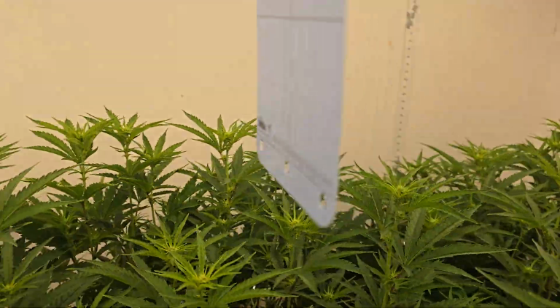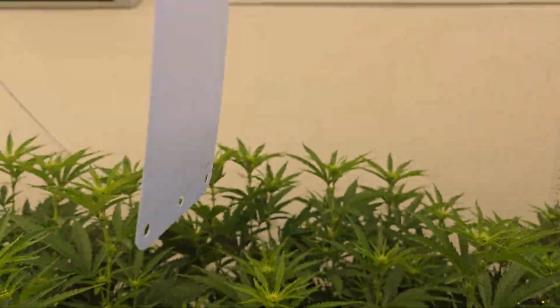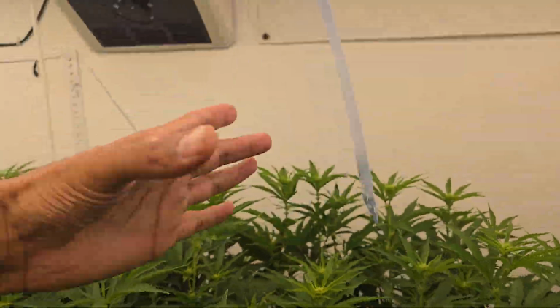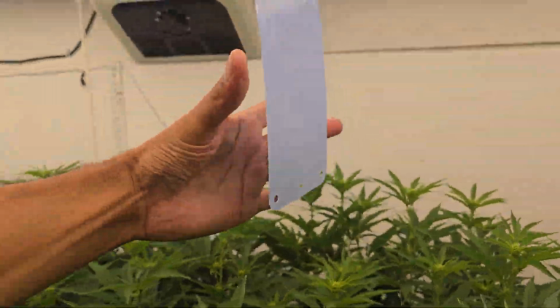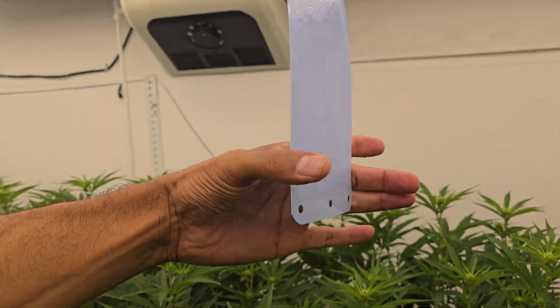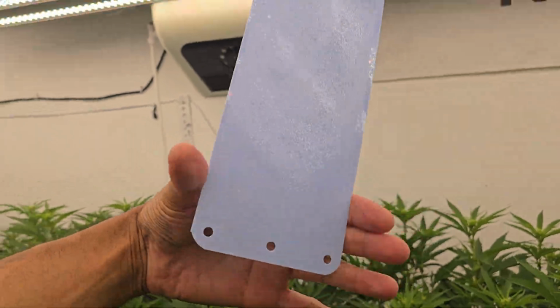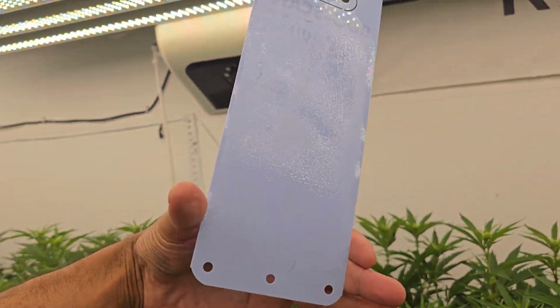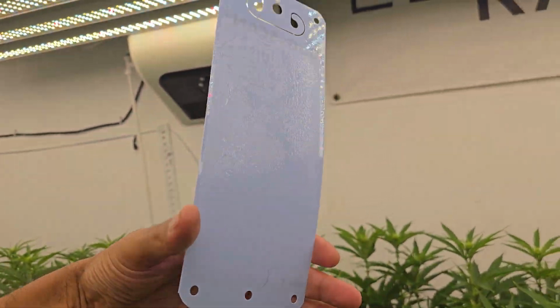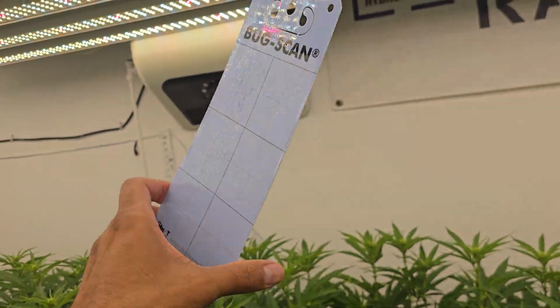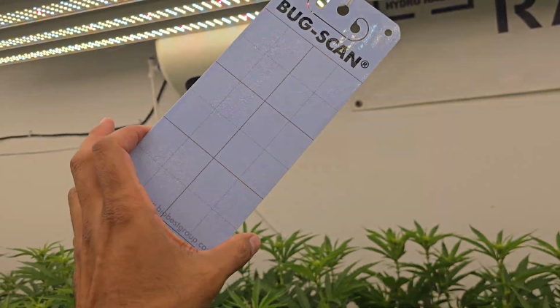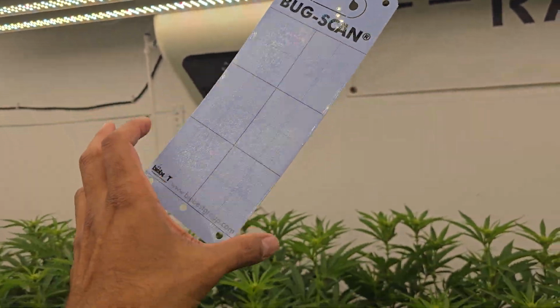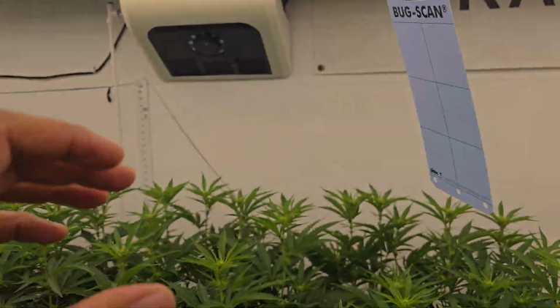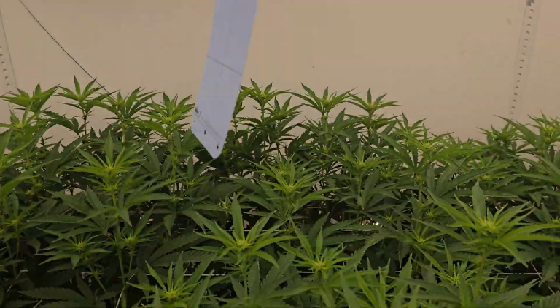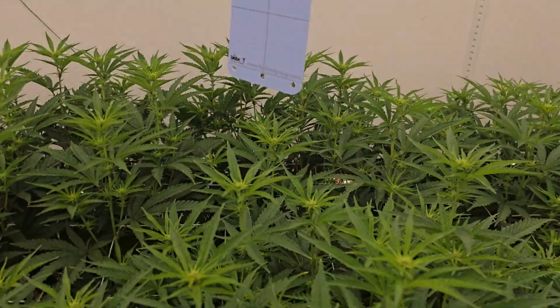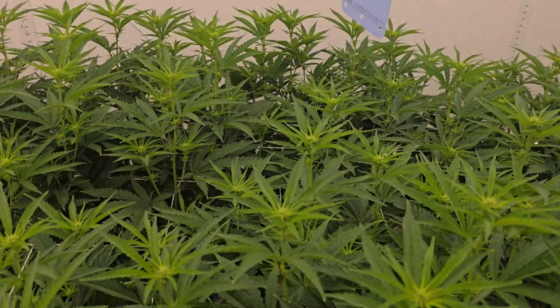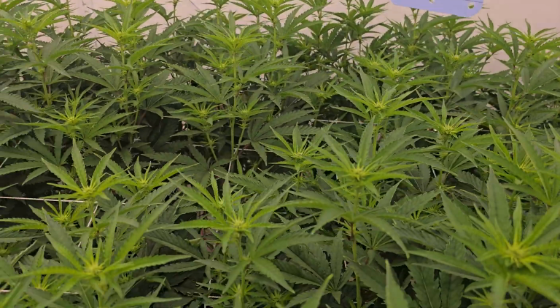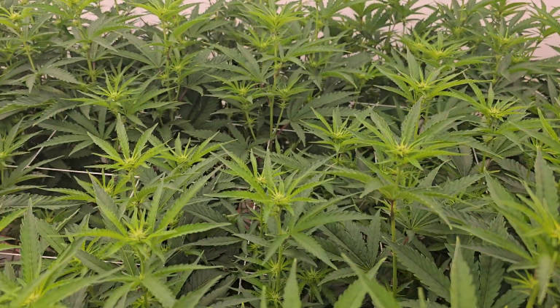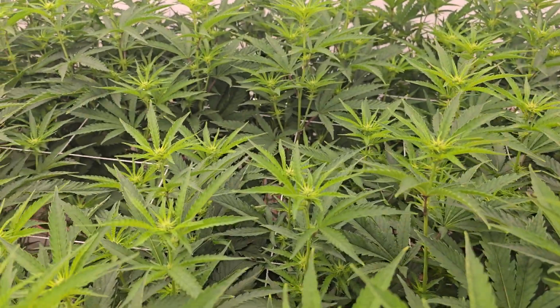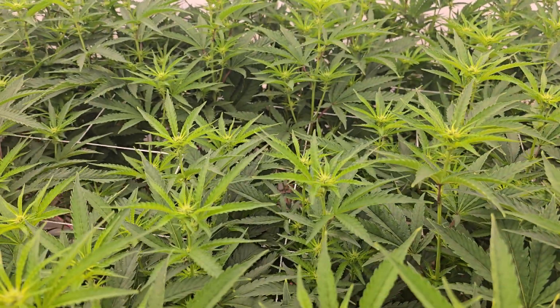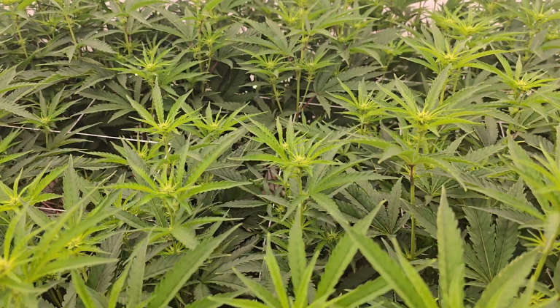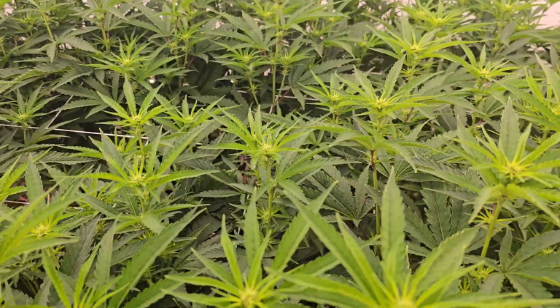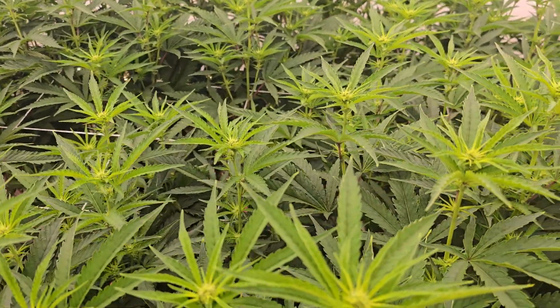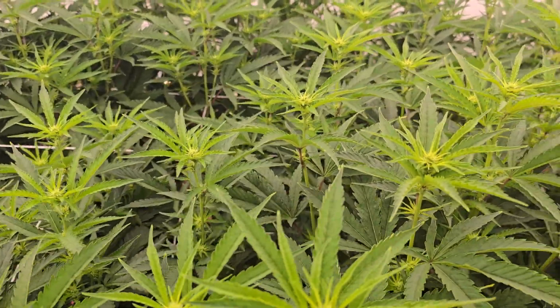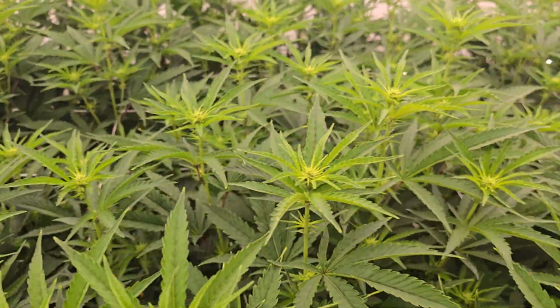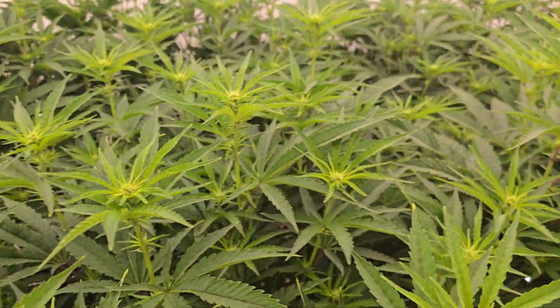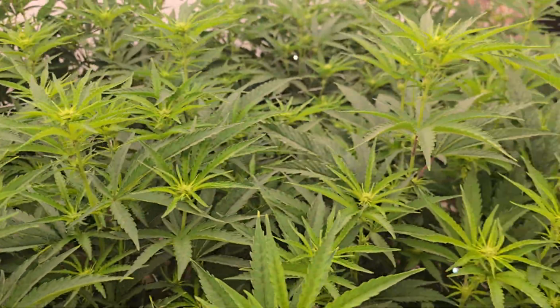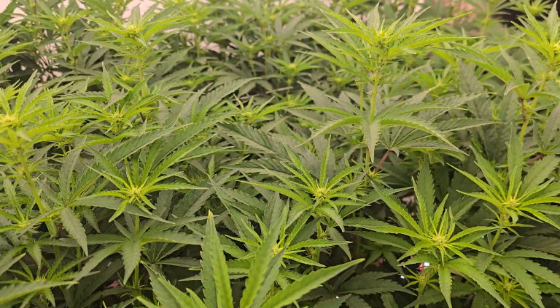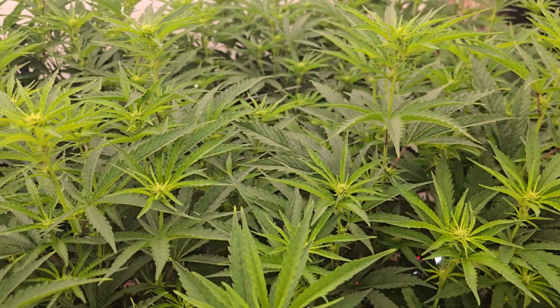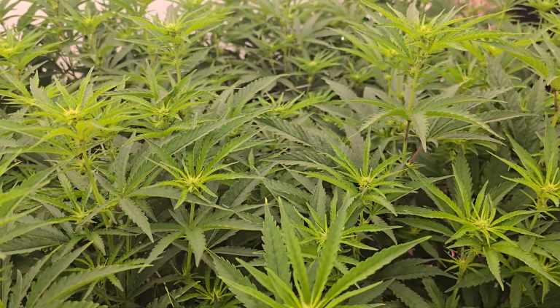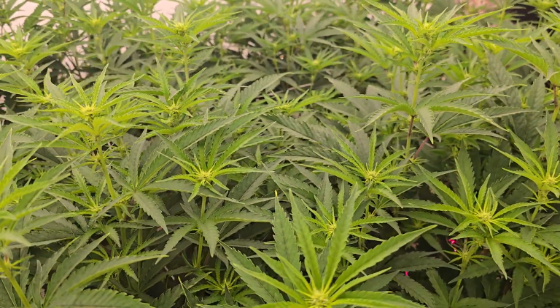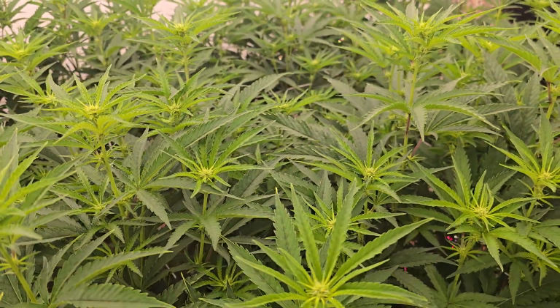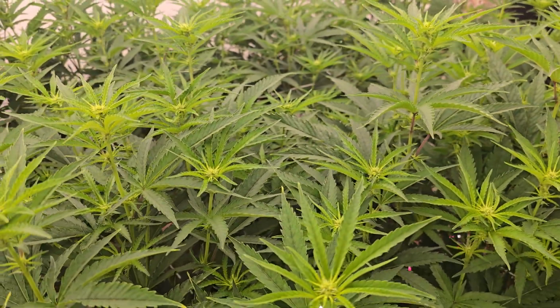Keeping an eye on our sticky traps to make sure we don't have anything — been a pretty clean run. Got our beneficial bugs out doing their job.